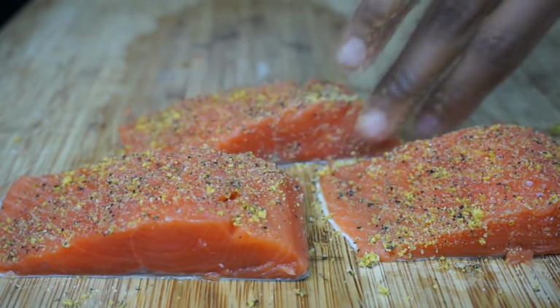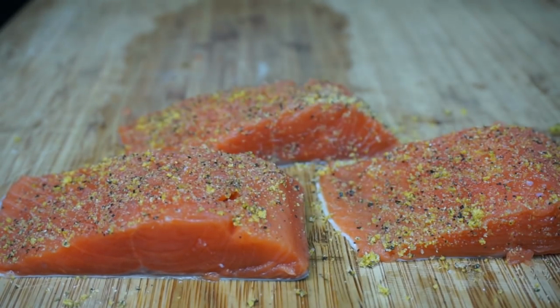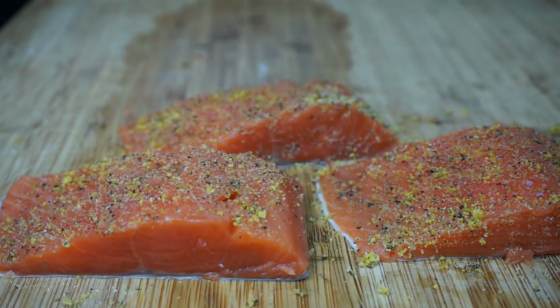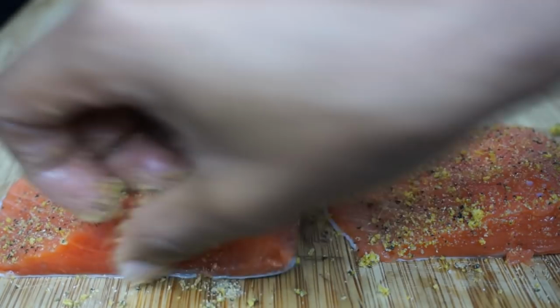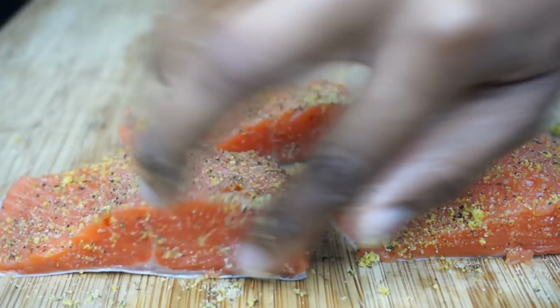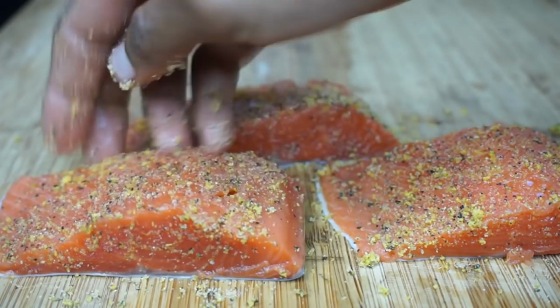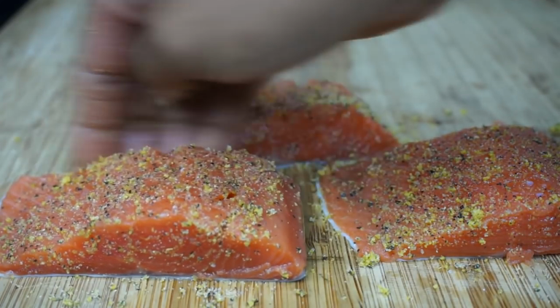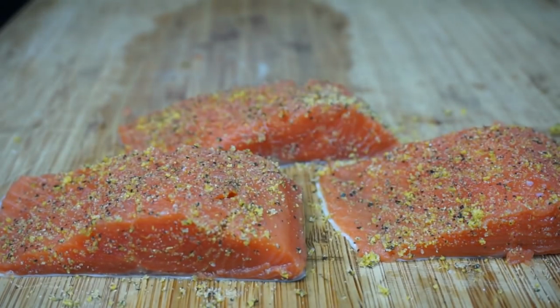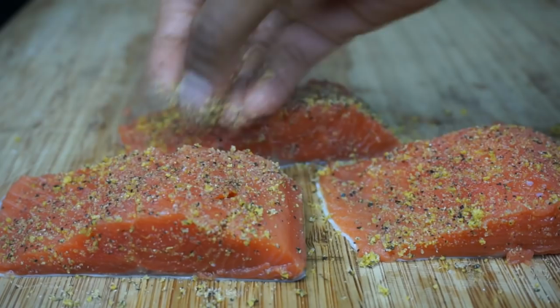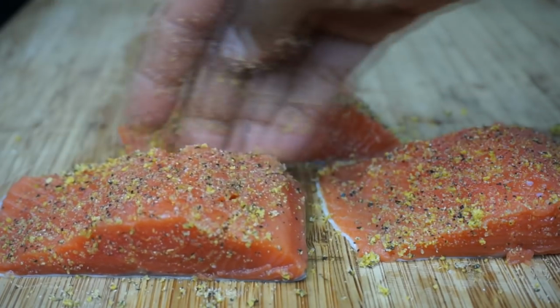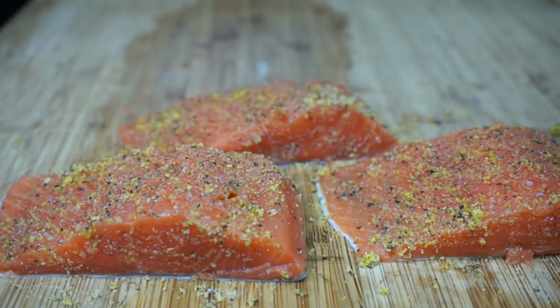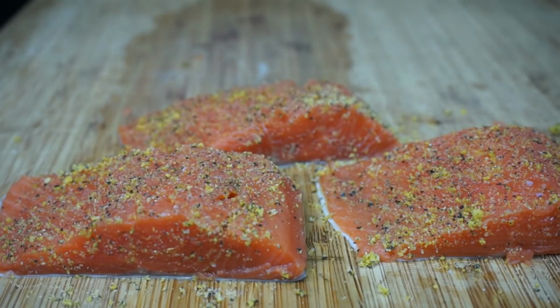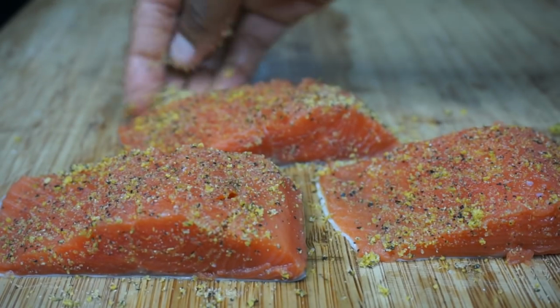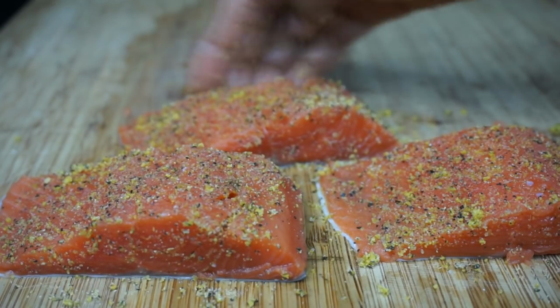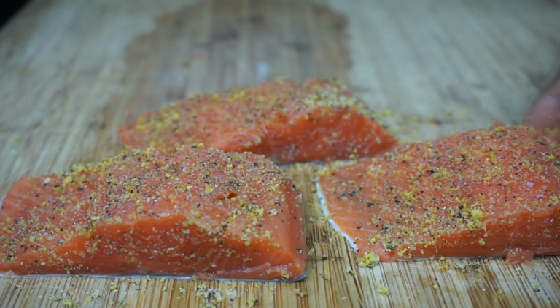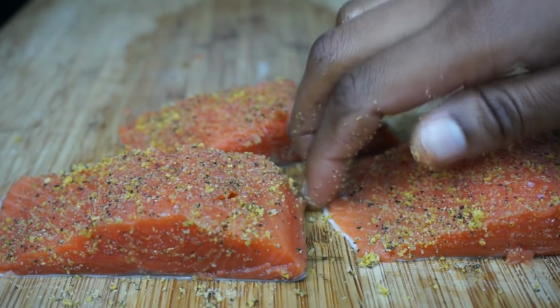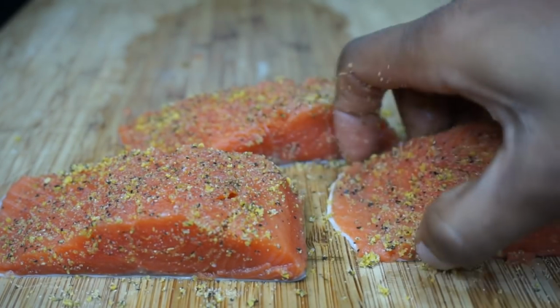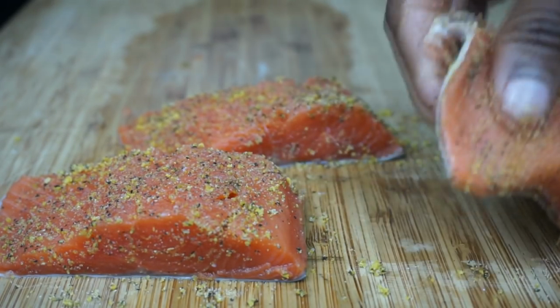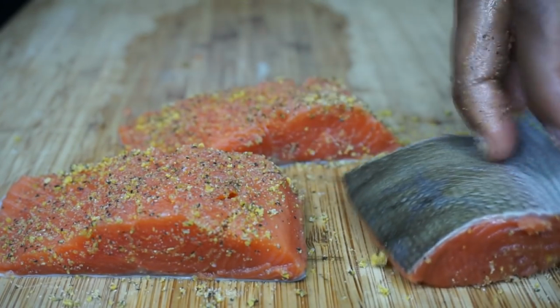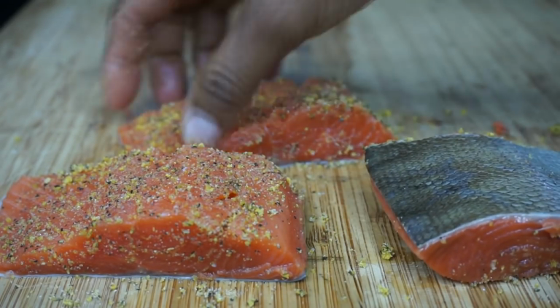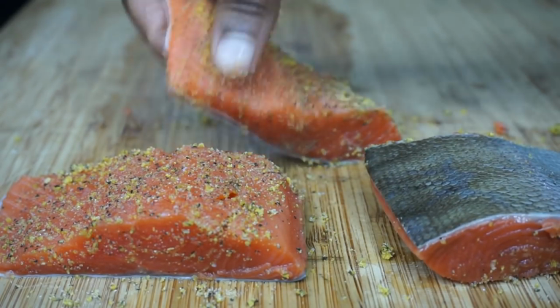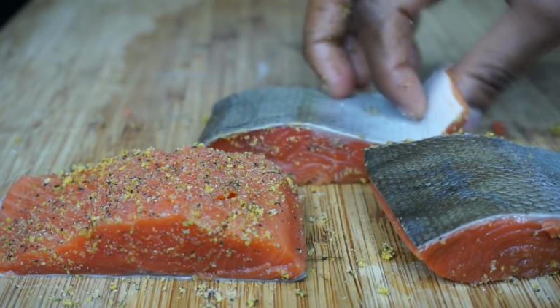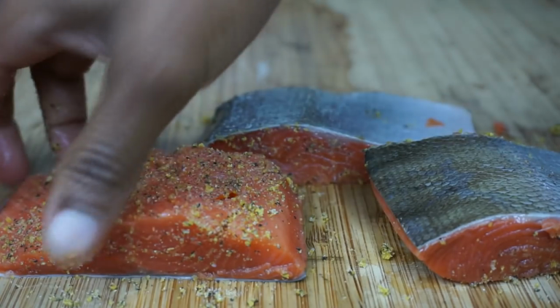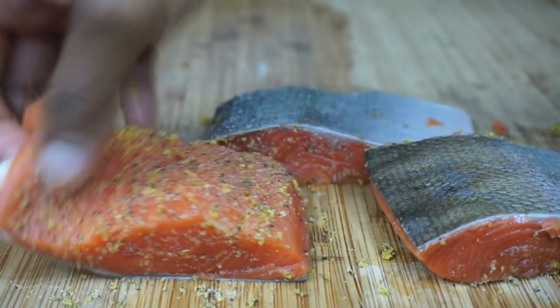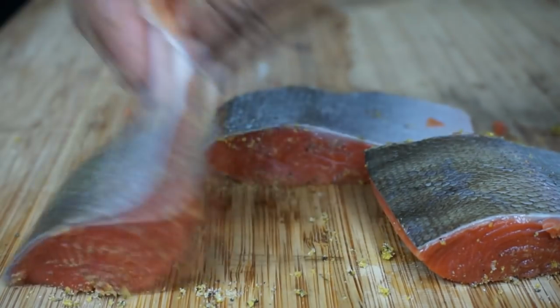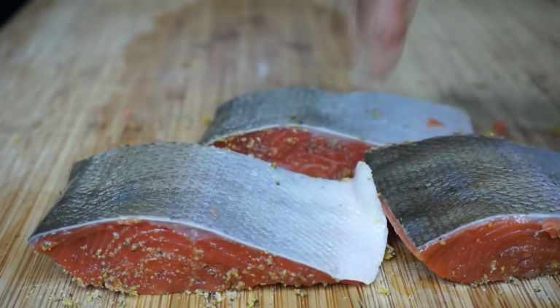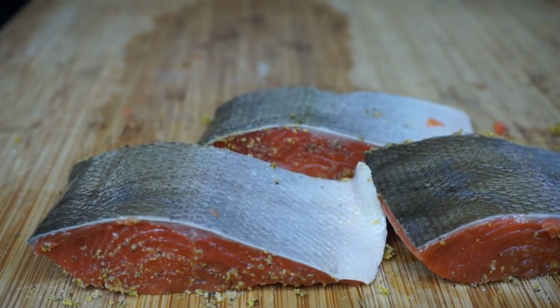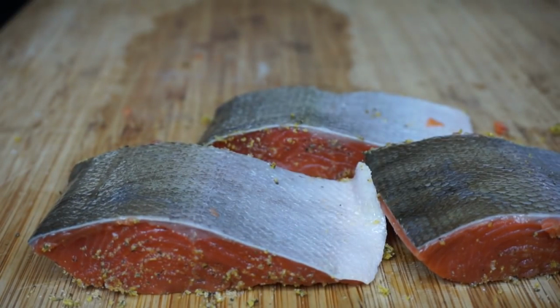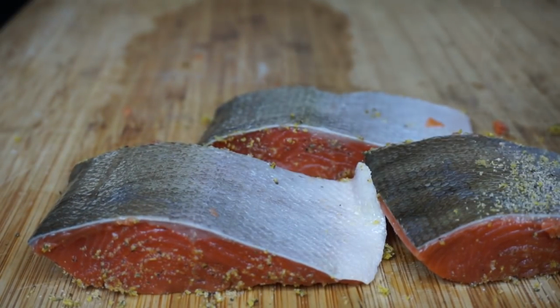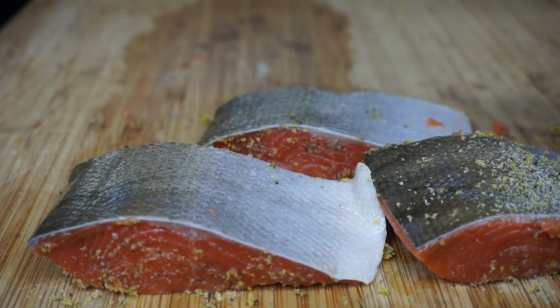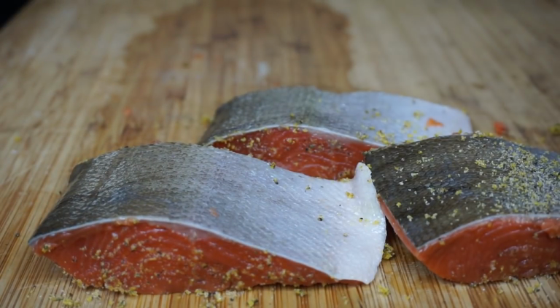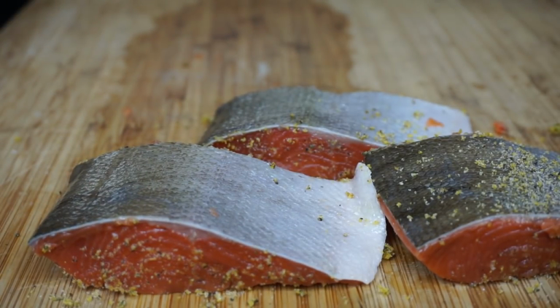Do not forget to add the seasoning on the sides of the salmon, because you want it to taste delicious on every bite. Once I am done, I'm going to flip it over and season the back of it as well.